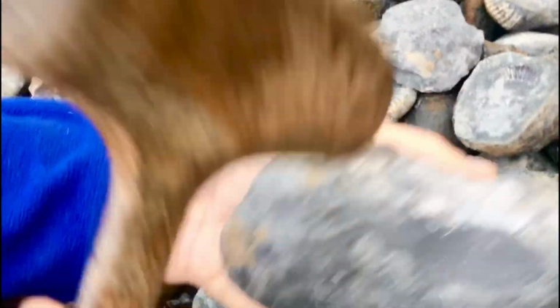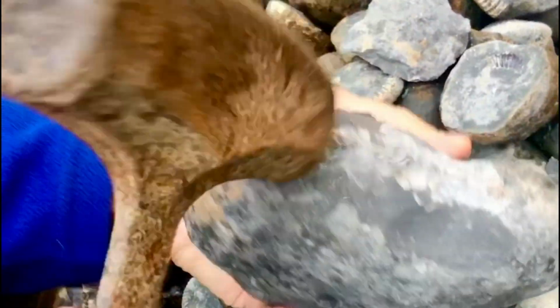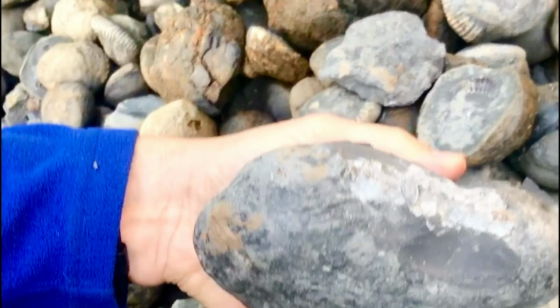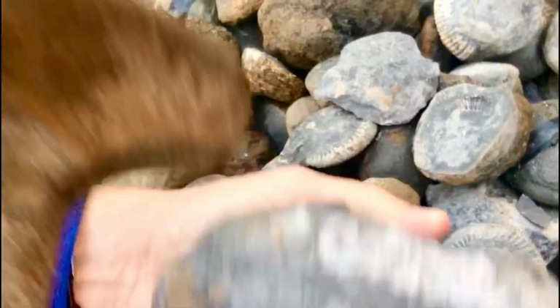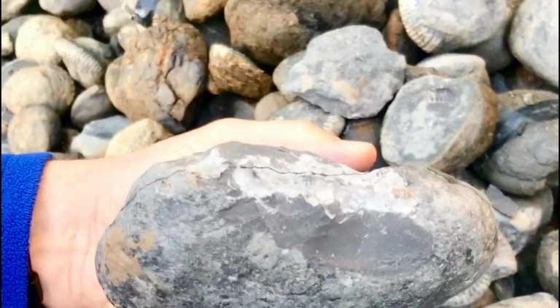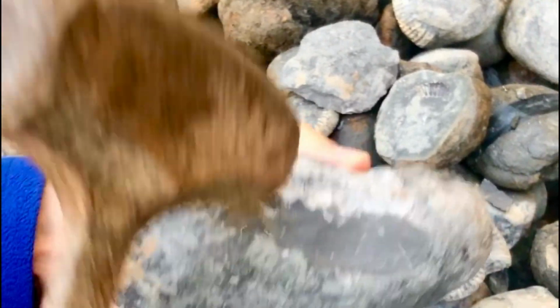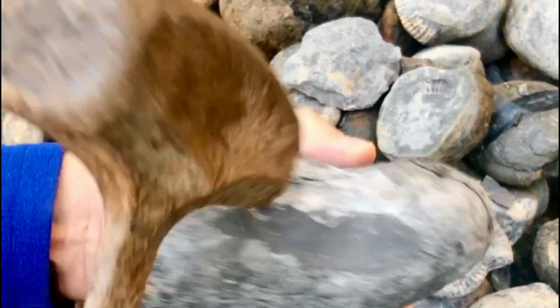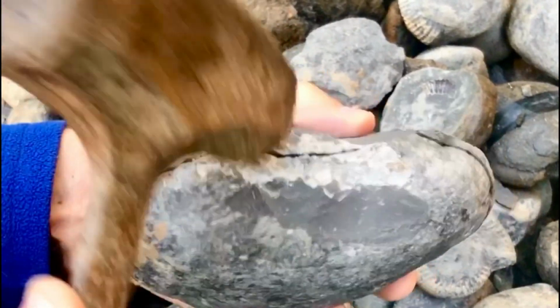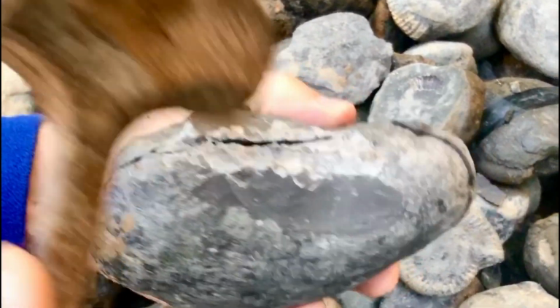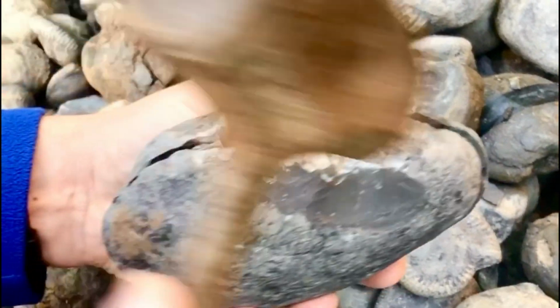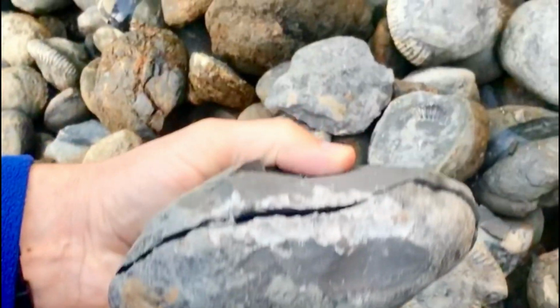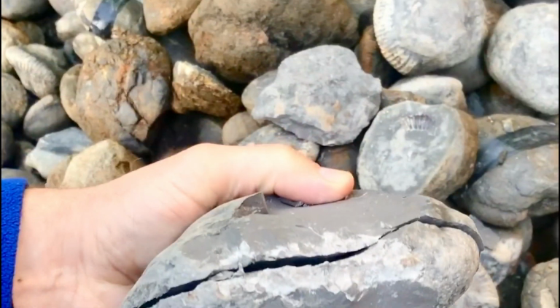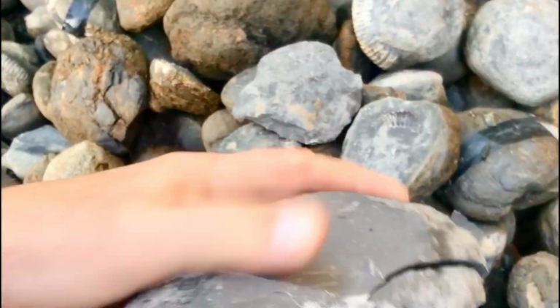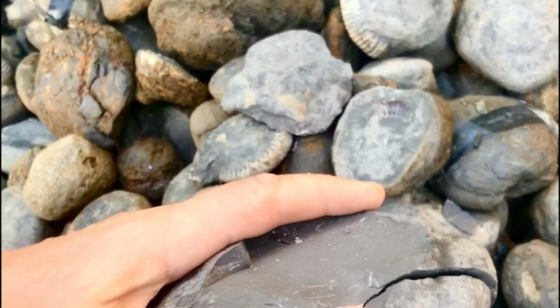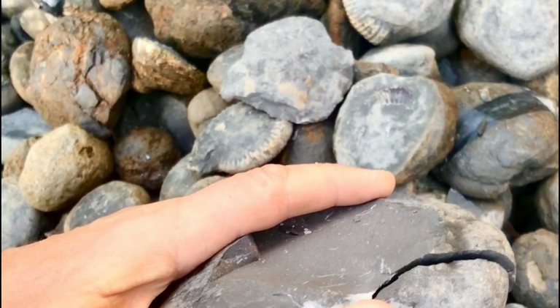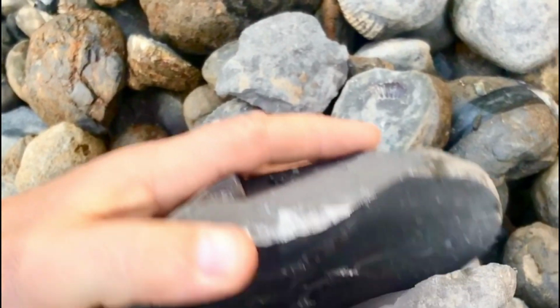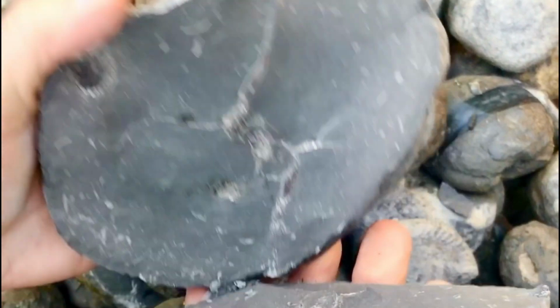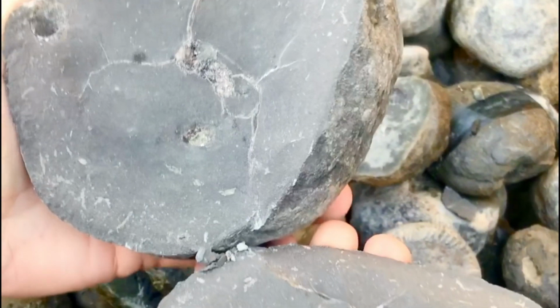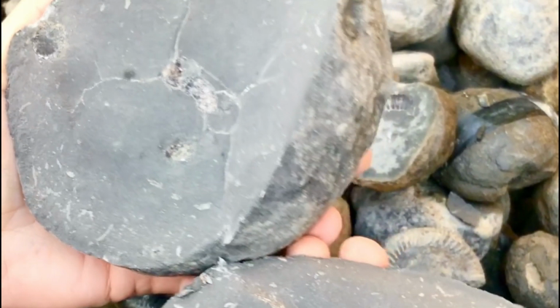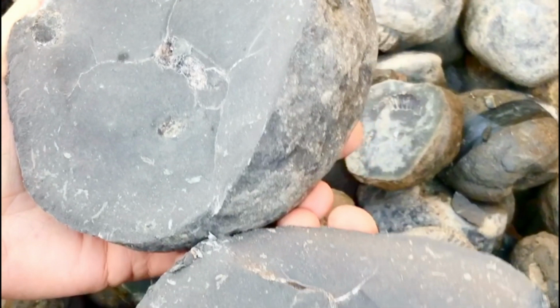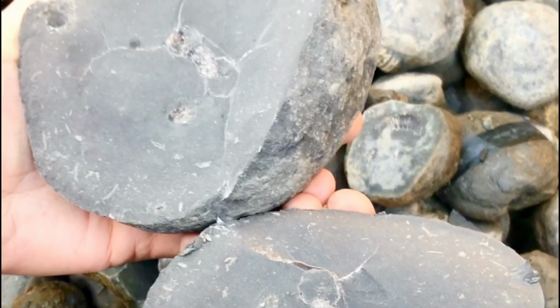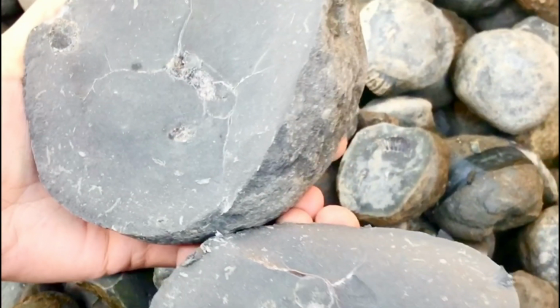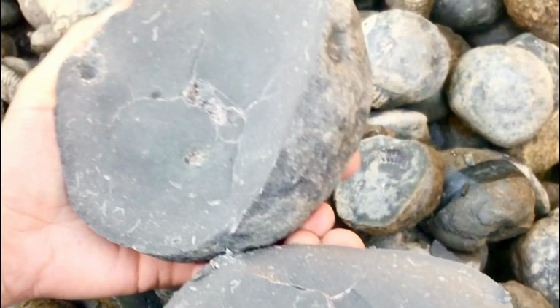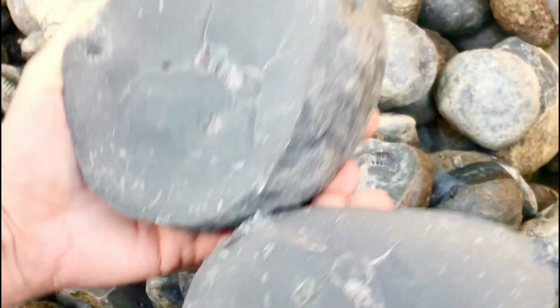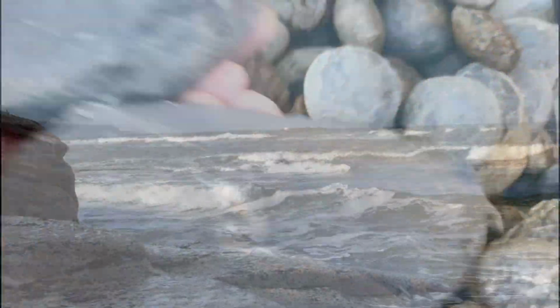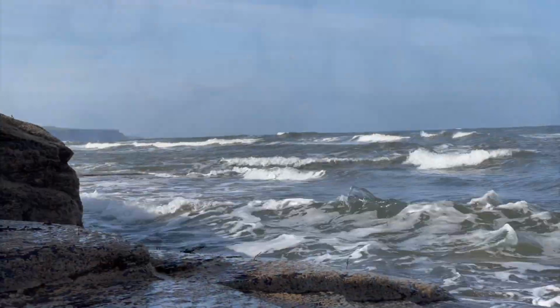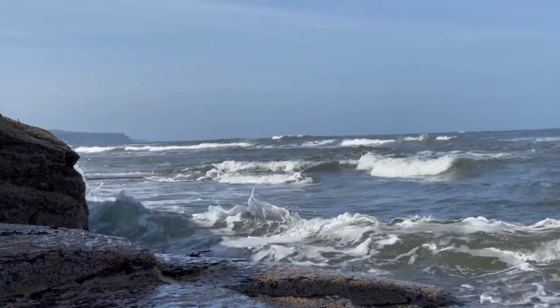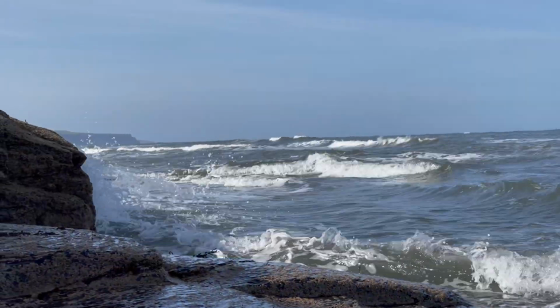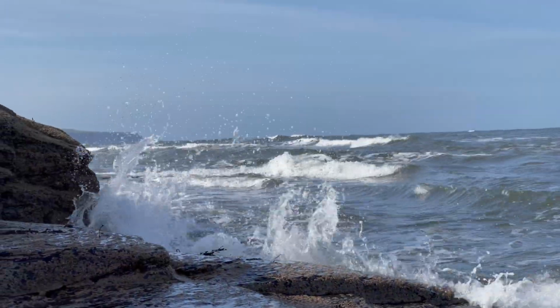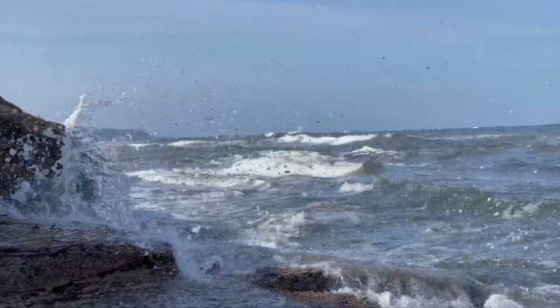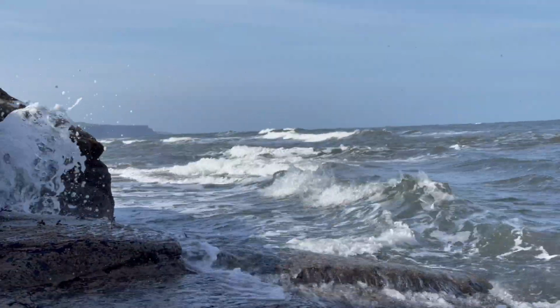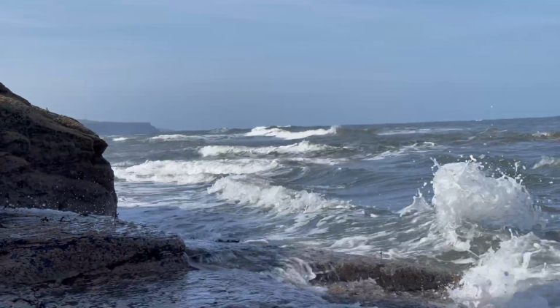This nodule that we opened up, we were almost certain it was going to contain a lovely ammonite fossil. However, to our surprise and disappointment, it didn't contain anything at all, apart from a little bit of calcite. That was a real shame. It was still very fun to open up.